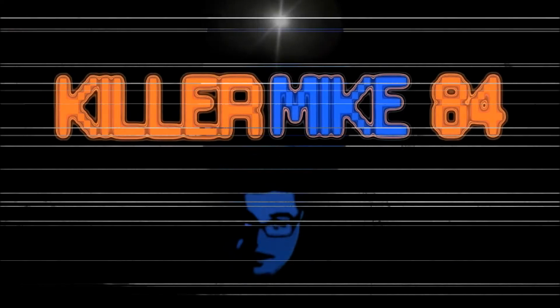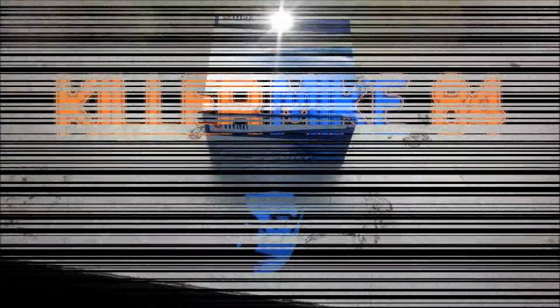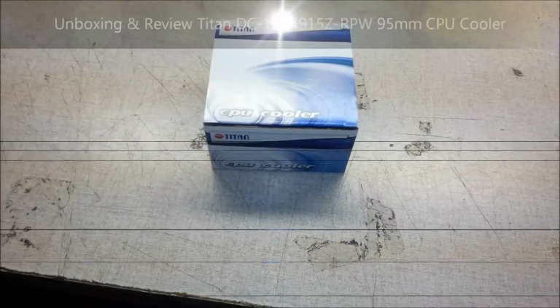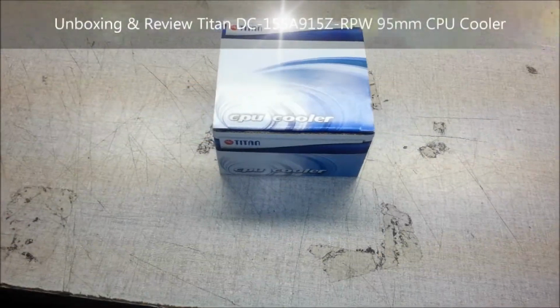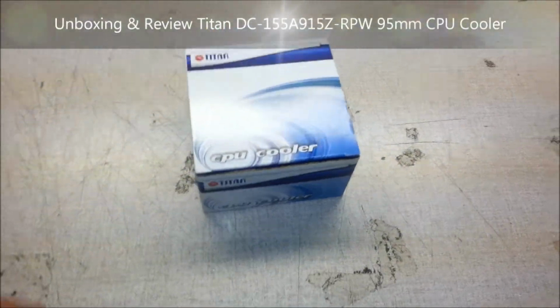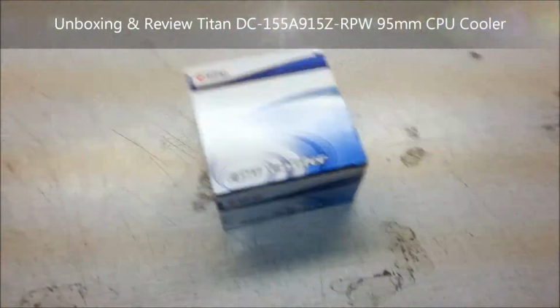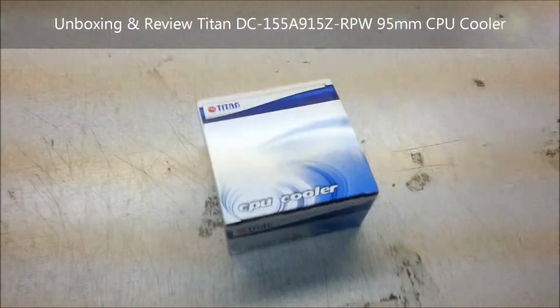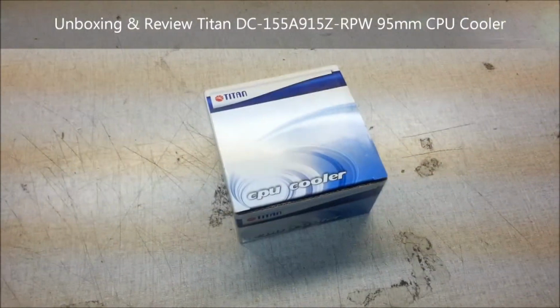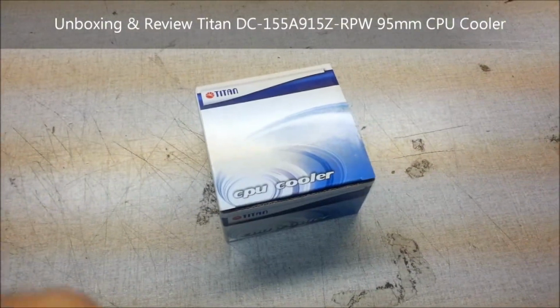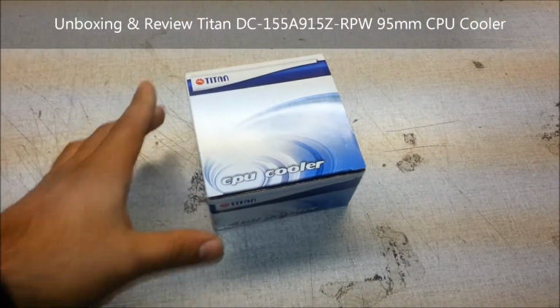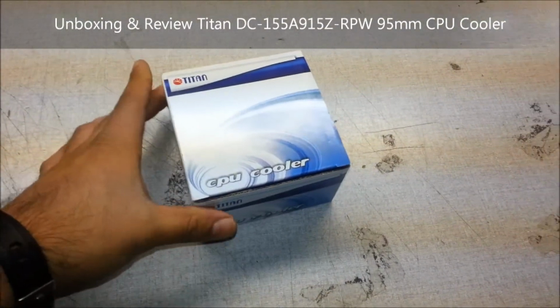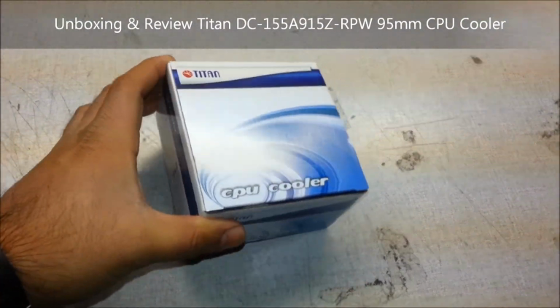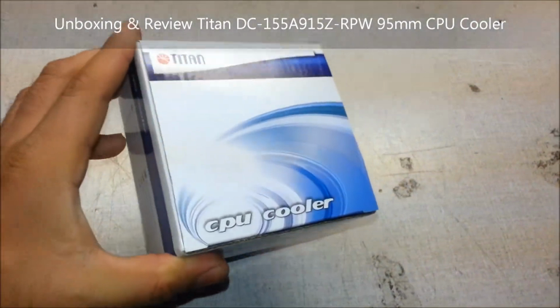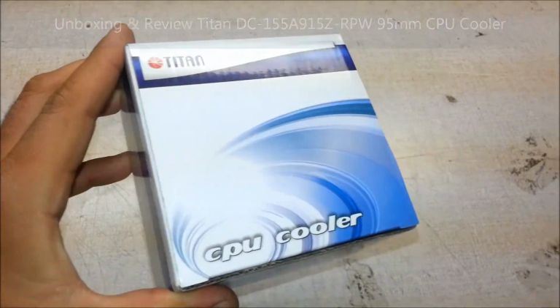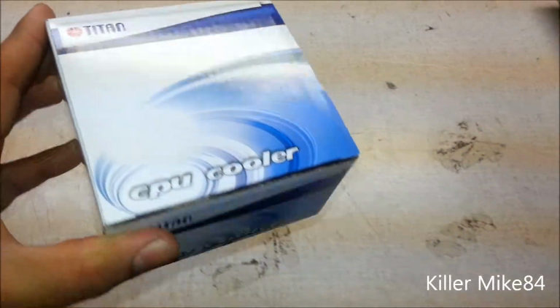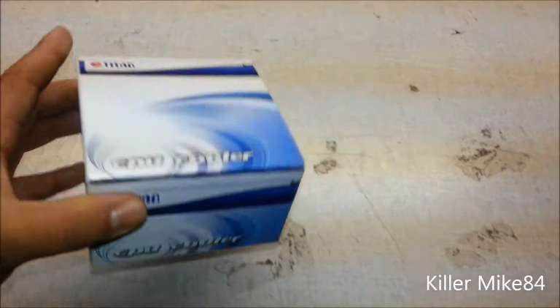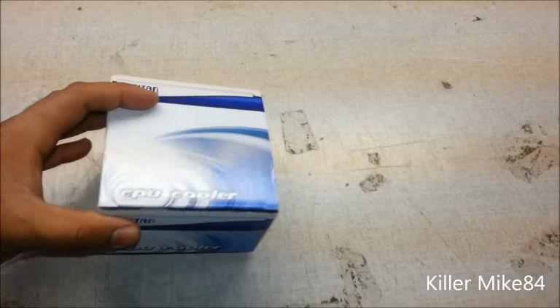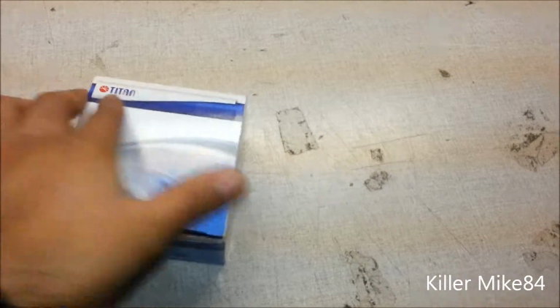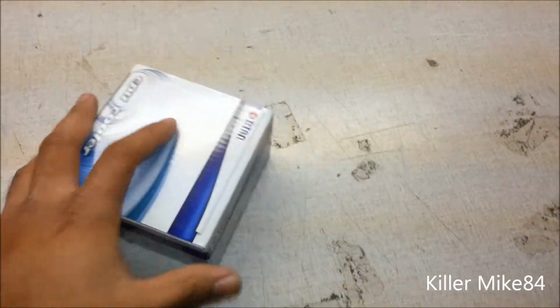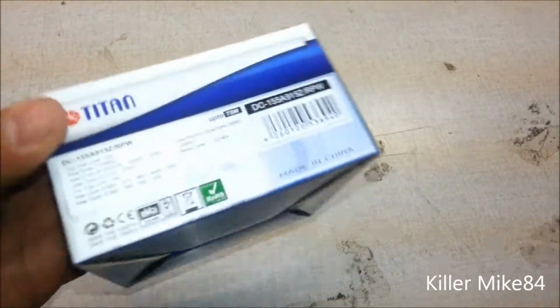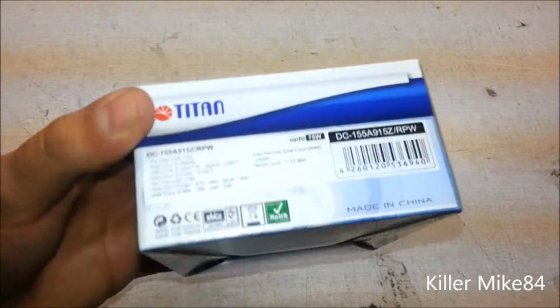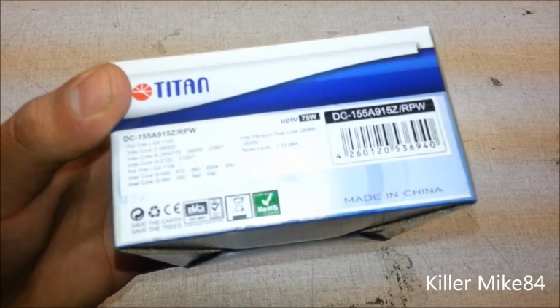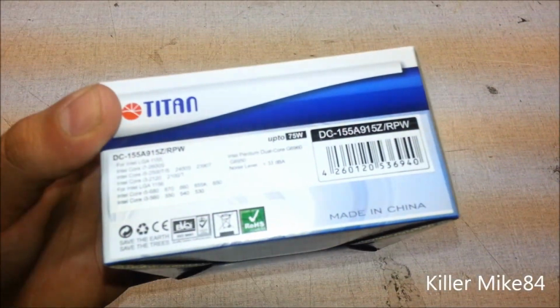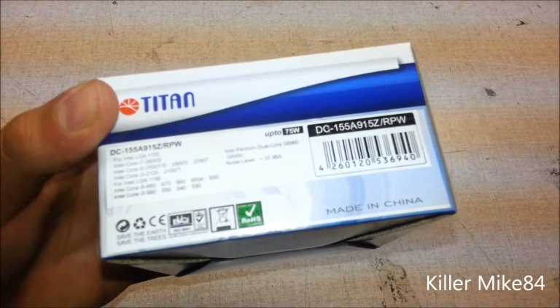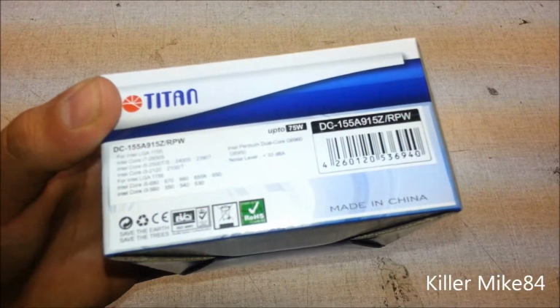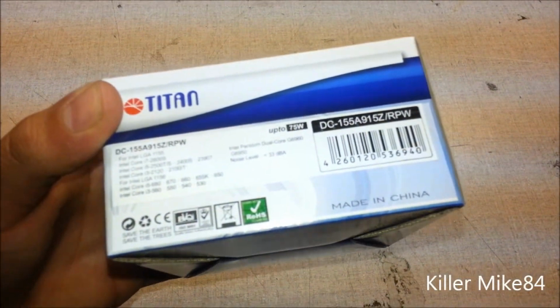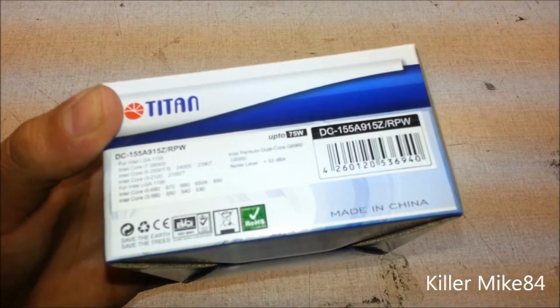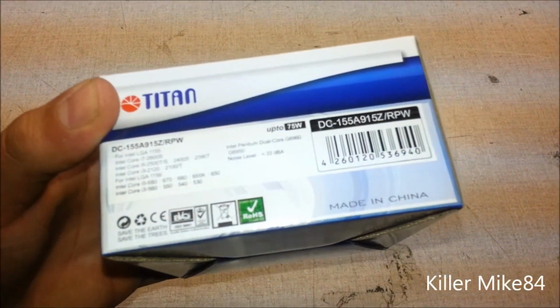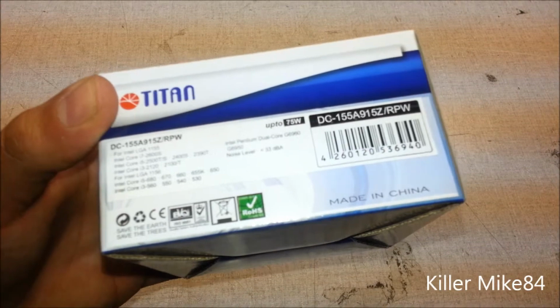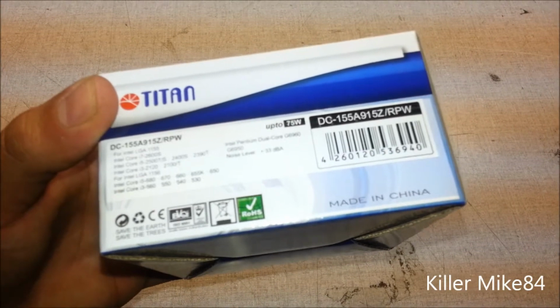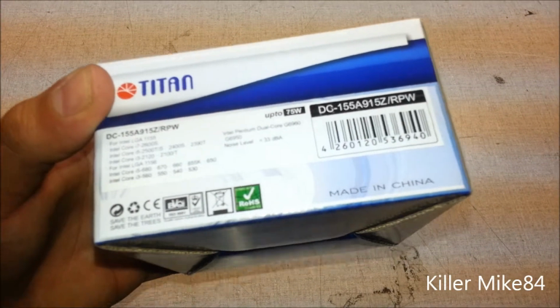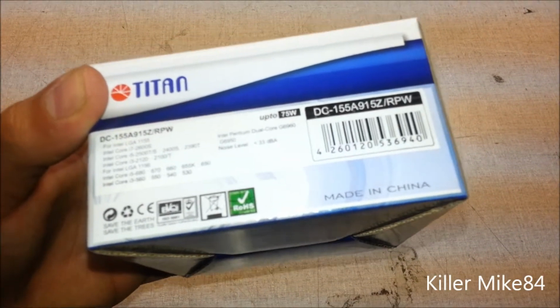All right guys, this is KimmikeA4 here back again. I'm gonna do an unboxing and review of the Titan CPU cooler. The model number is DC-155891-5z-rpw.